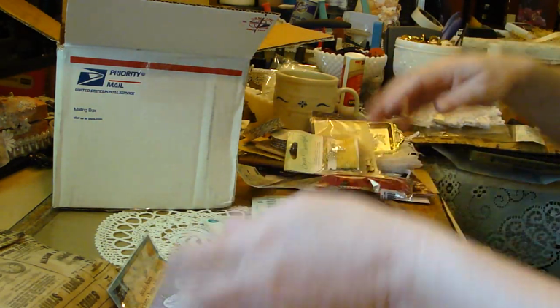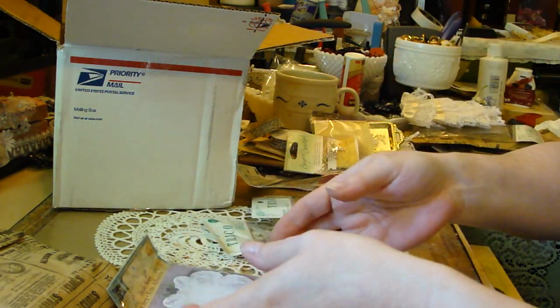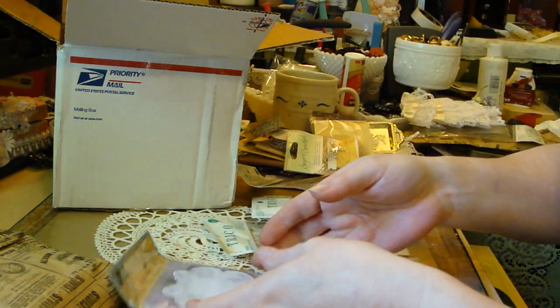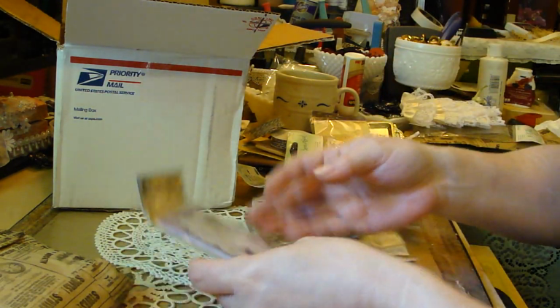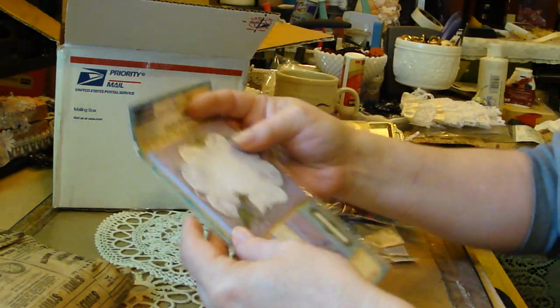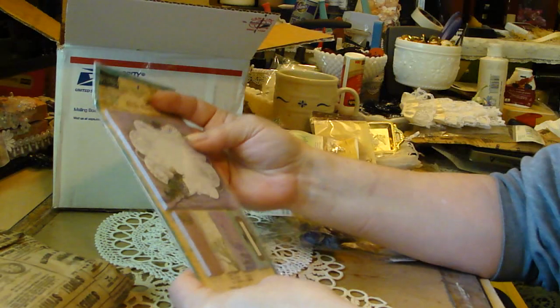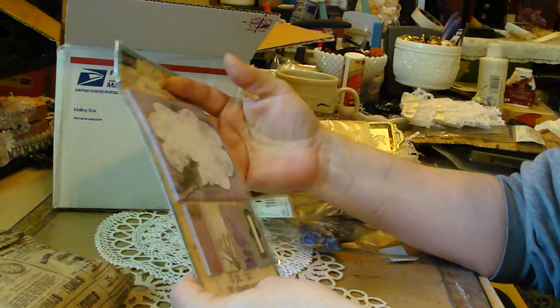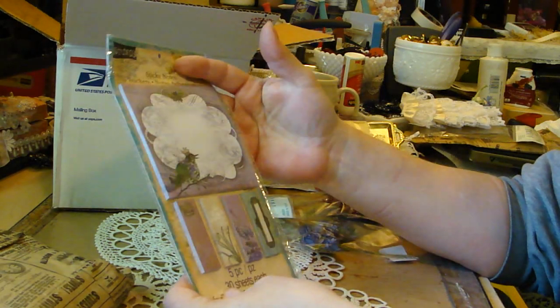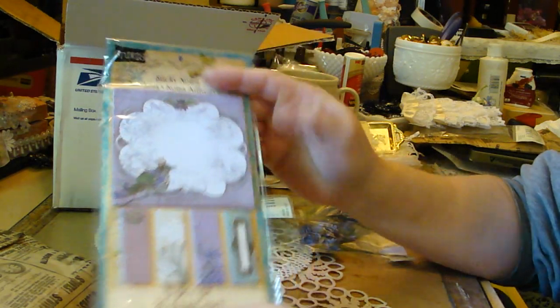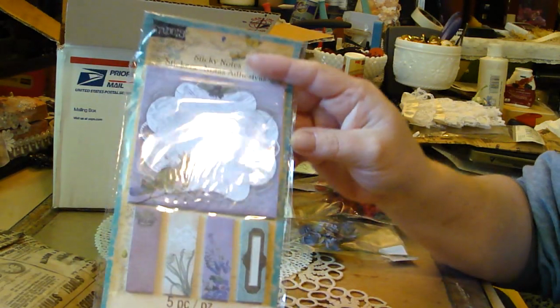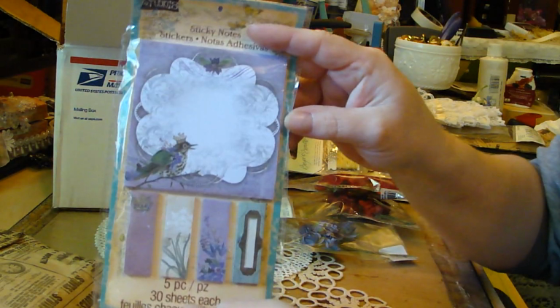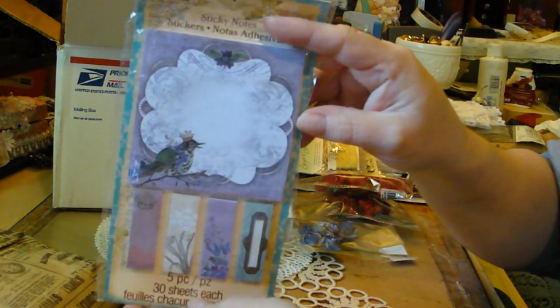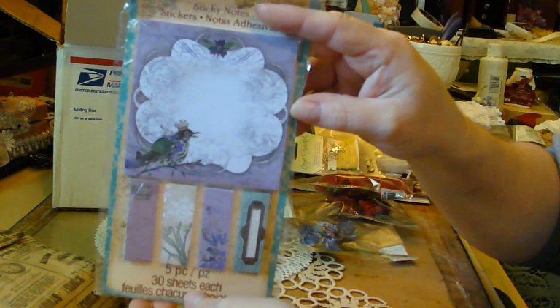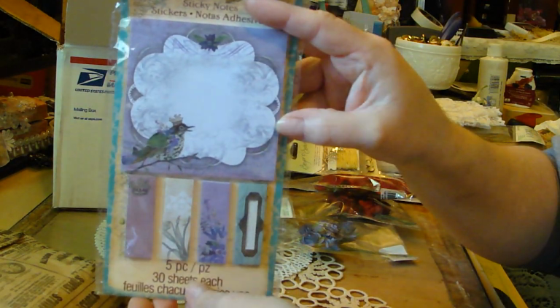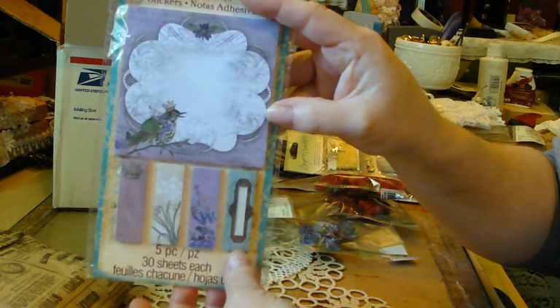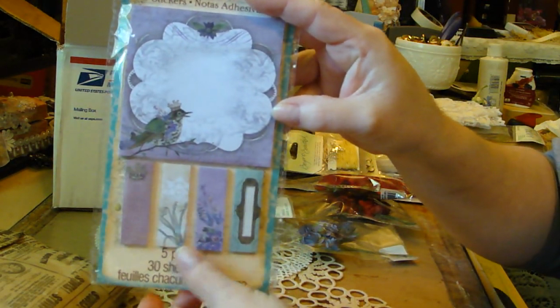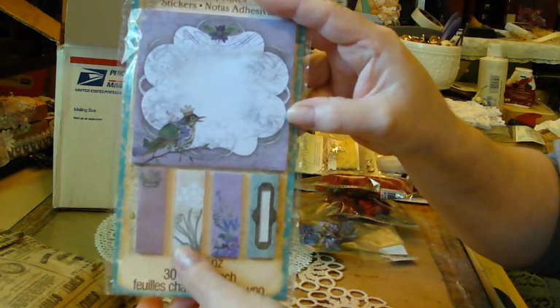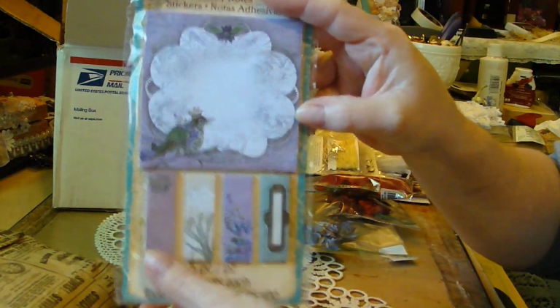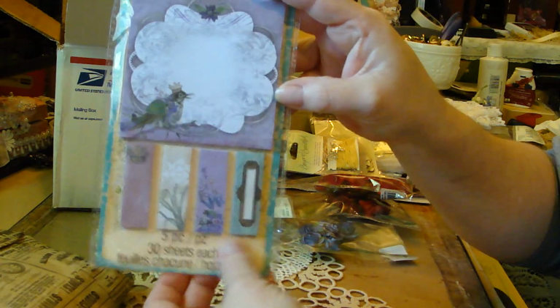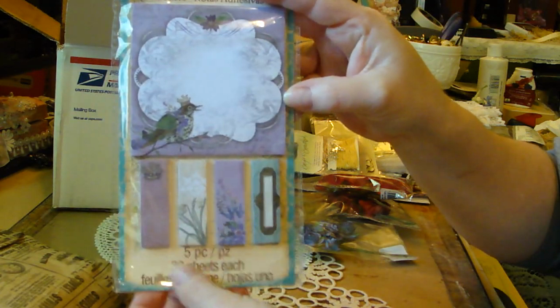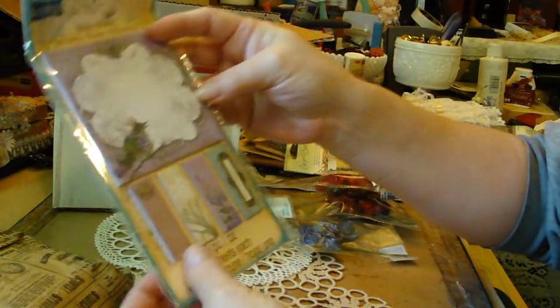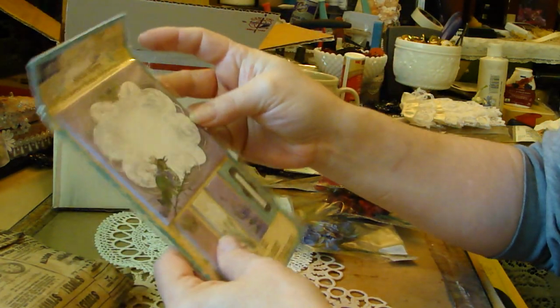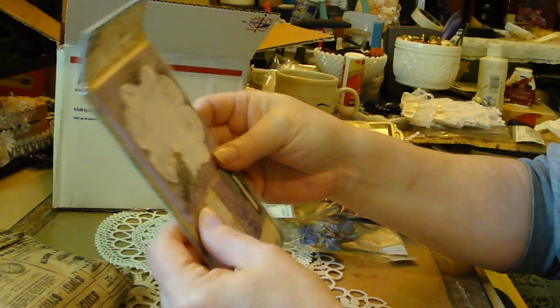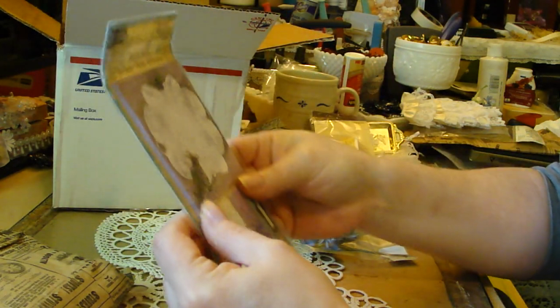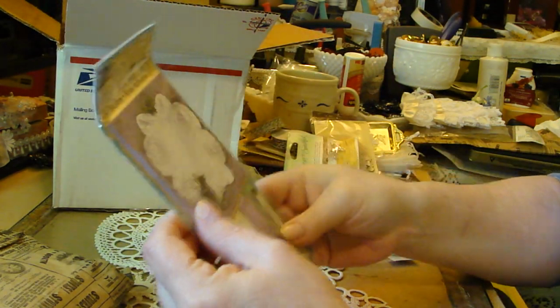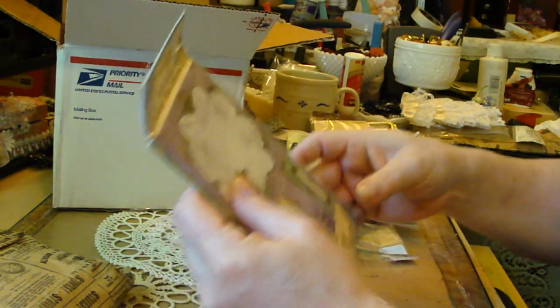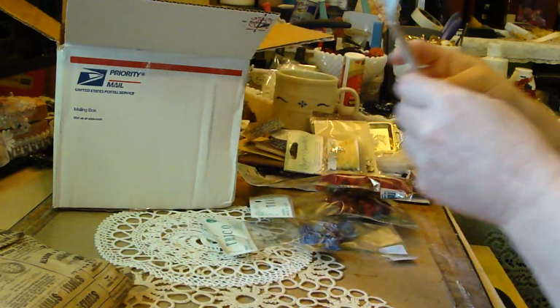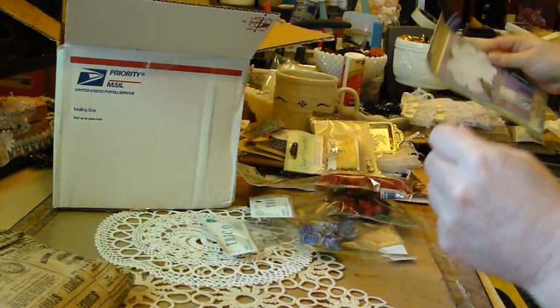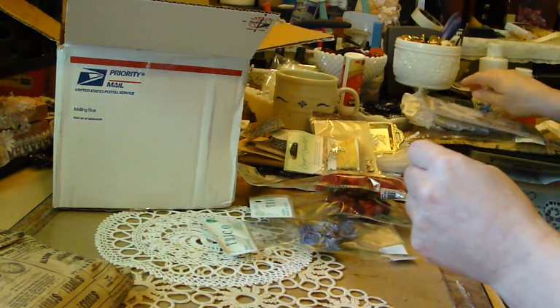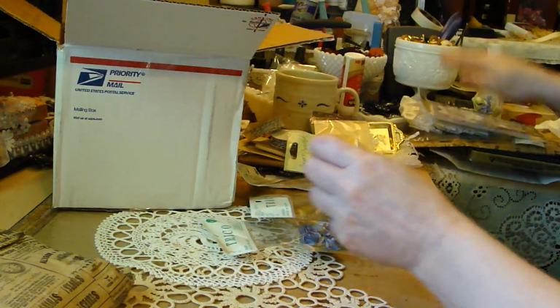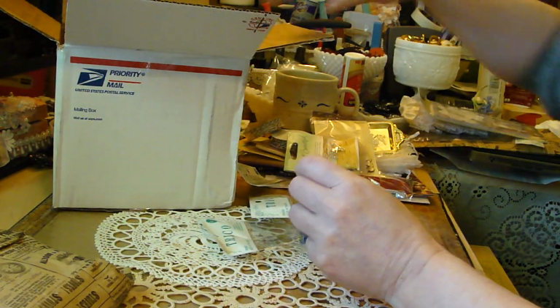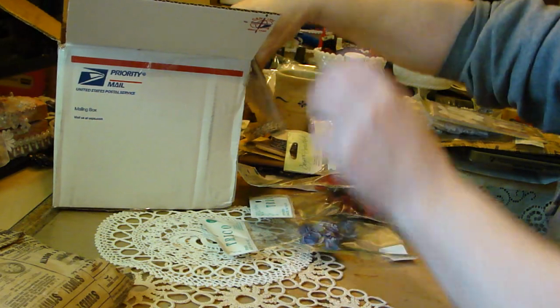And here we have sticky notes - ha ha, cool! It's a little birdie design with little tabs. I gotta hide those - my daughter will steal them, she loves sticky notes.